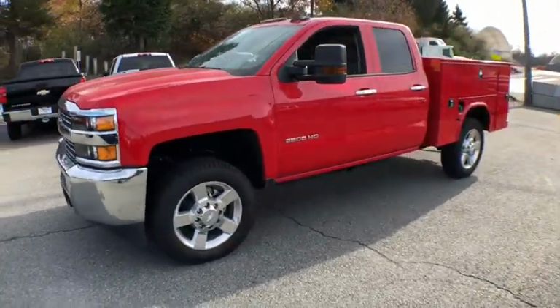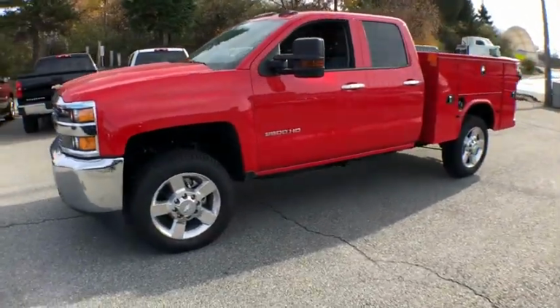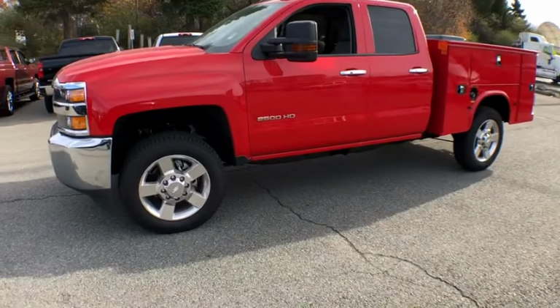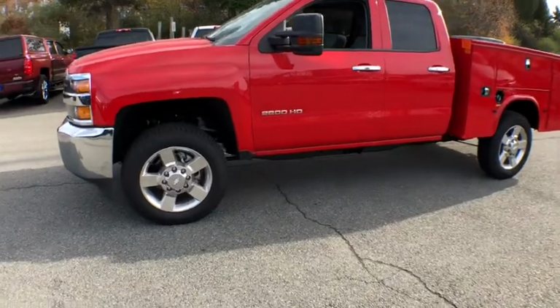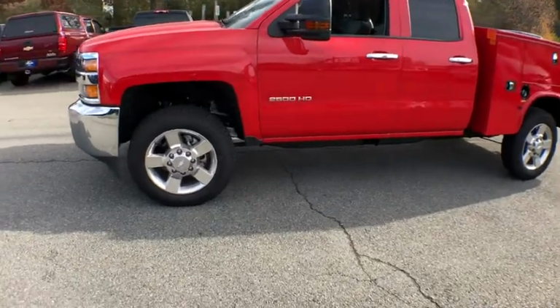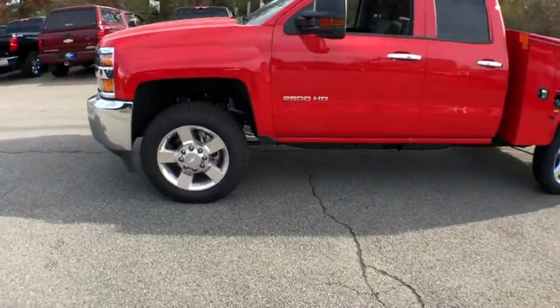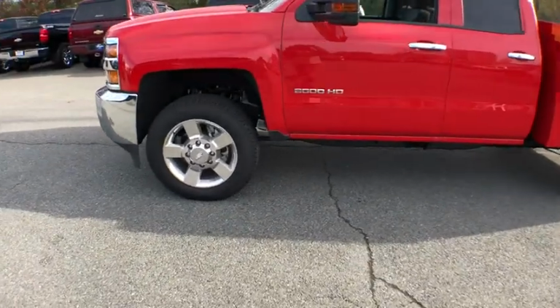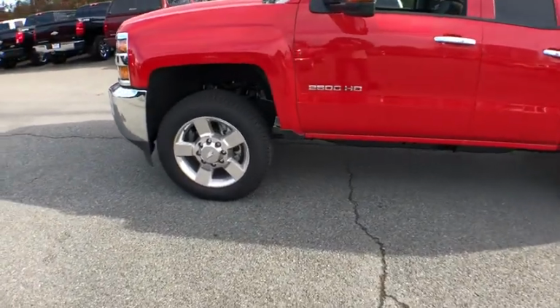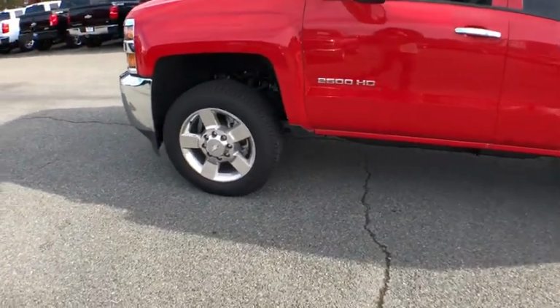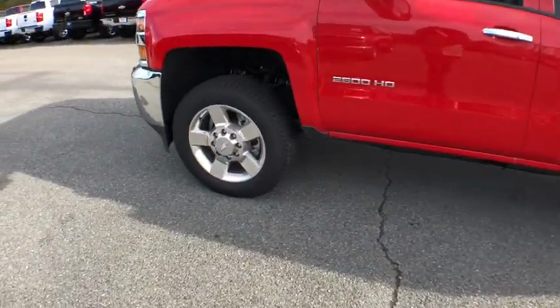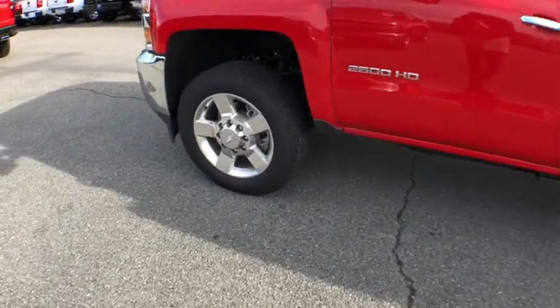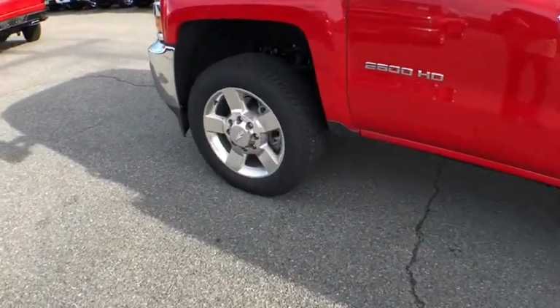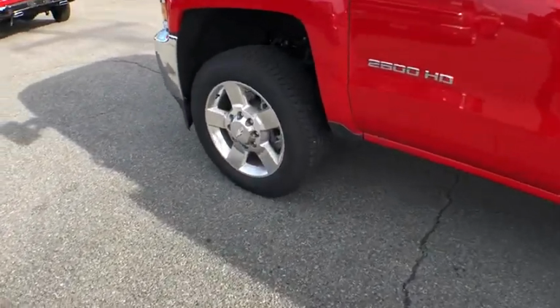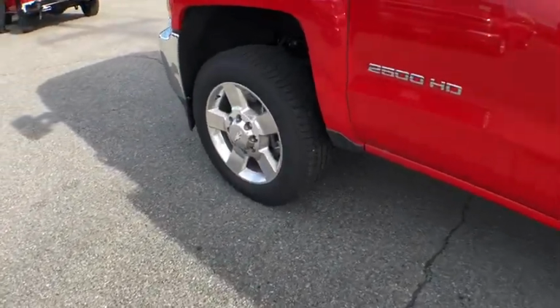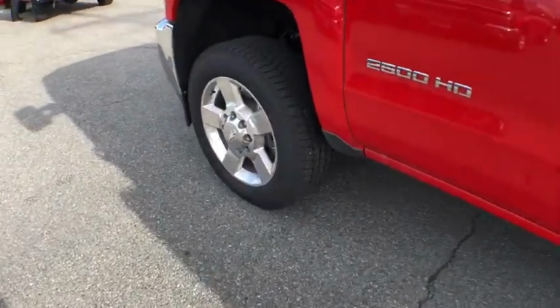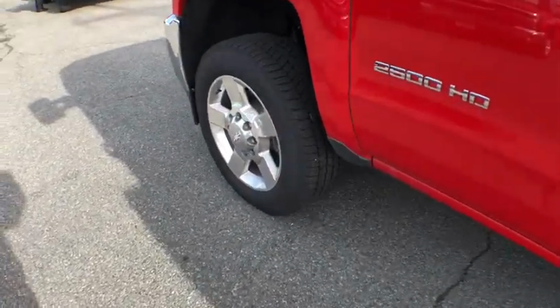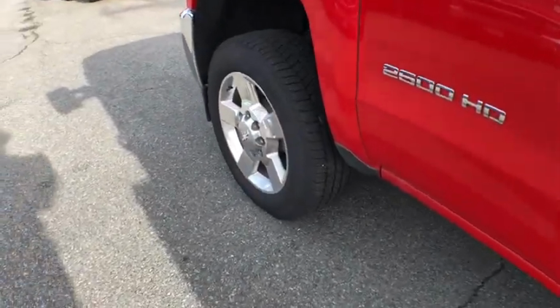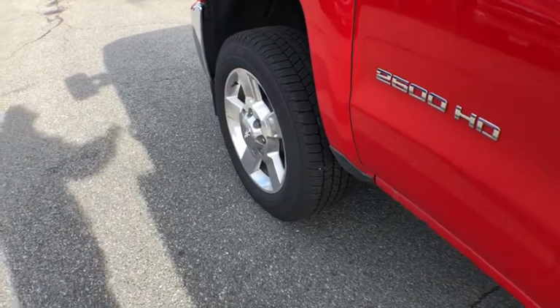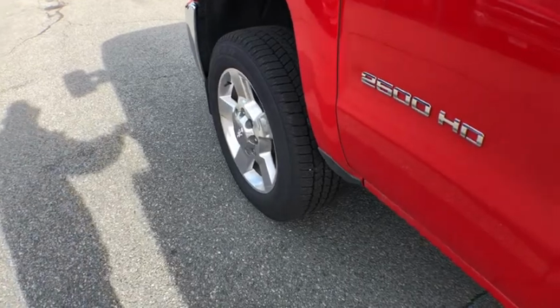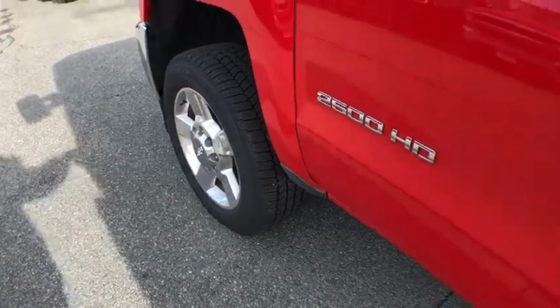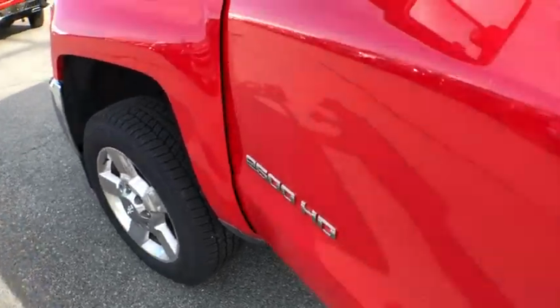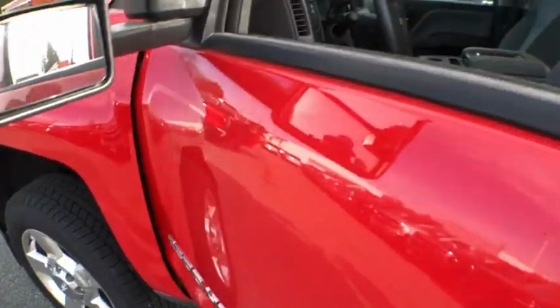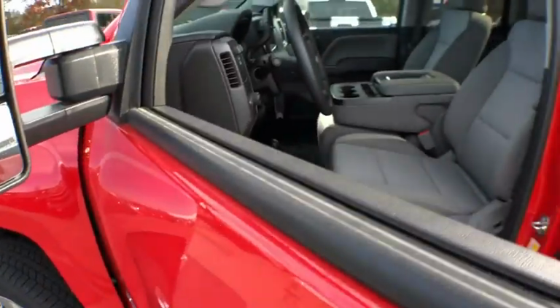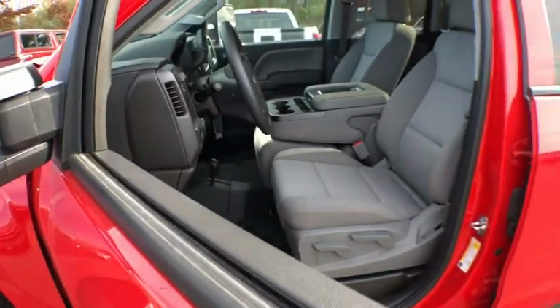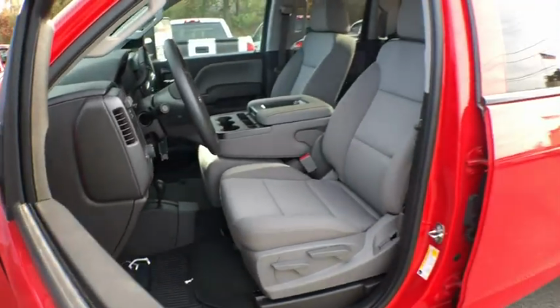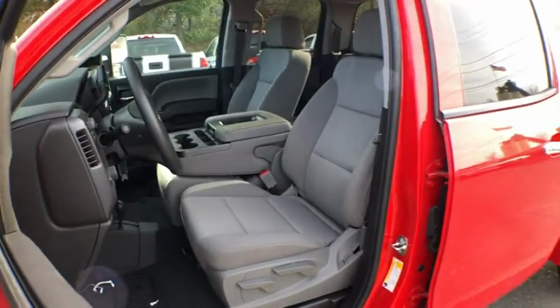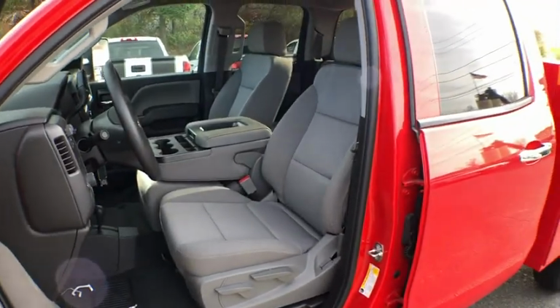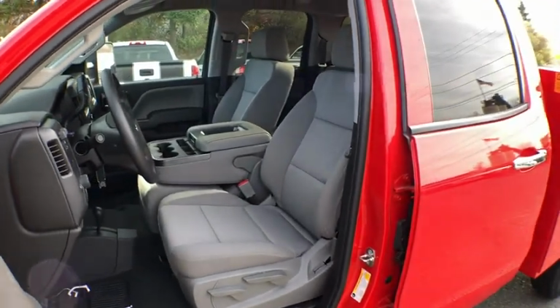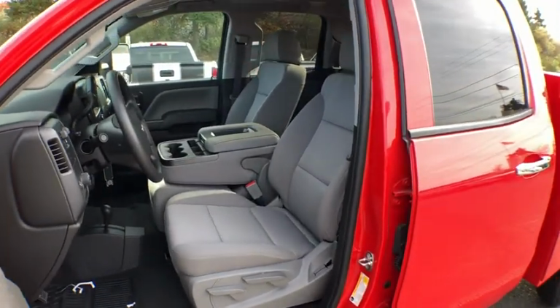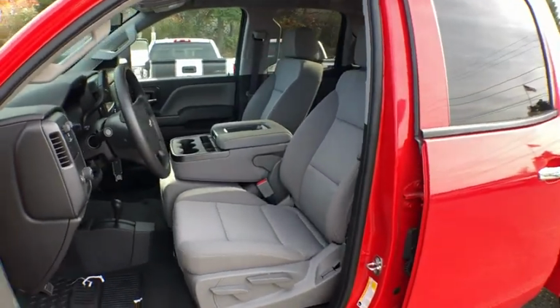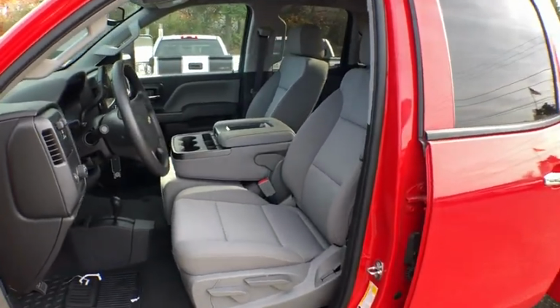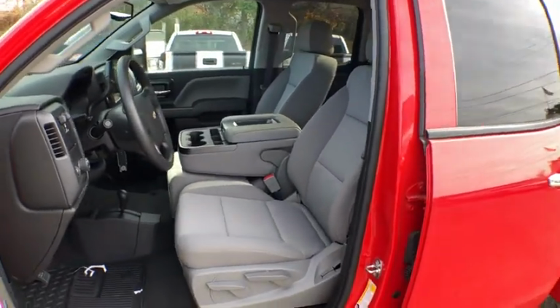OnStar, stability control, cruise control, four-wheel drive, tachometer, daytime running lamps. Take this vehicle for a spin and see why so many shoppers are now proud owners.